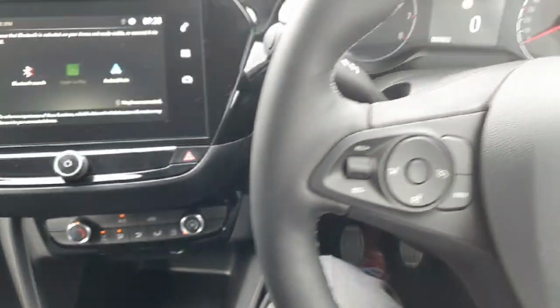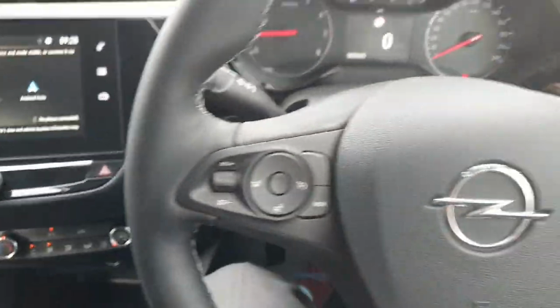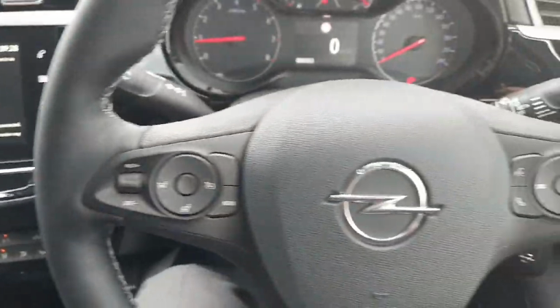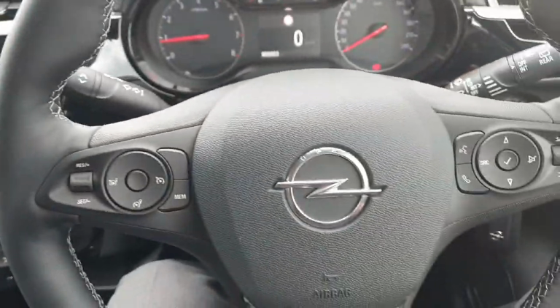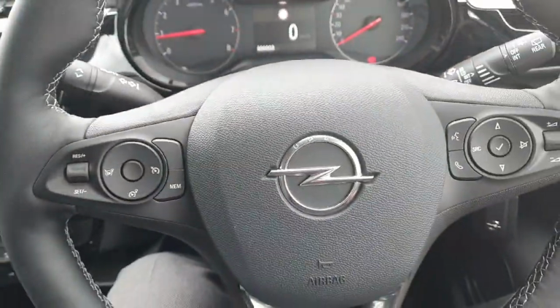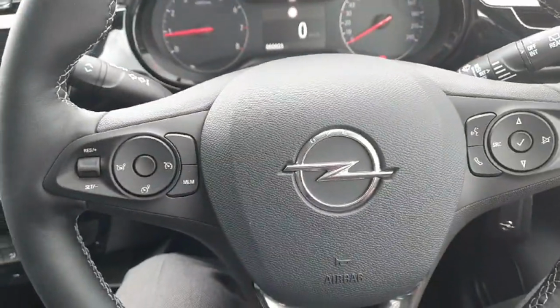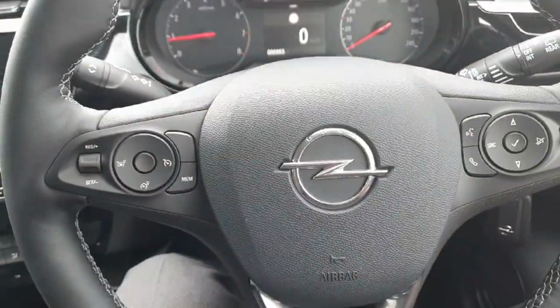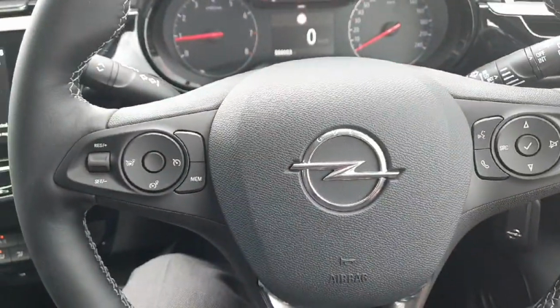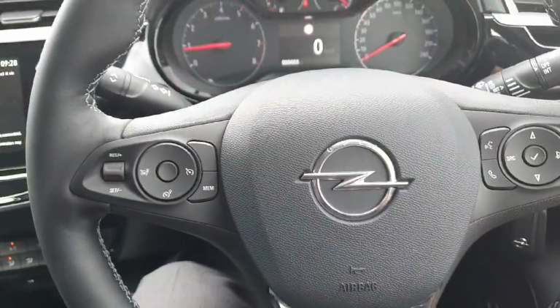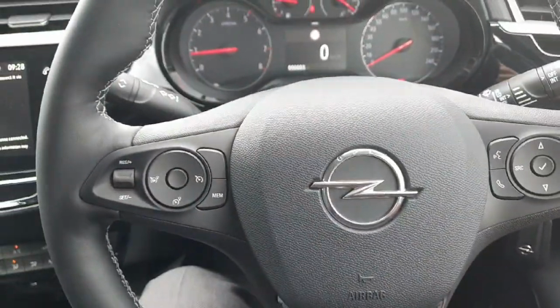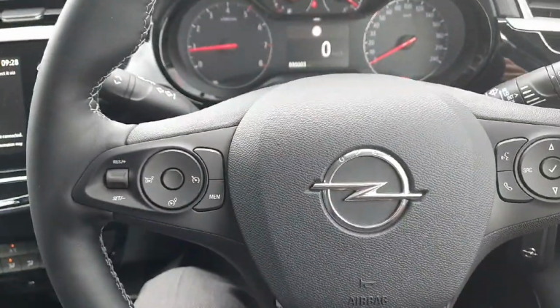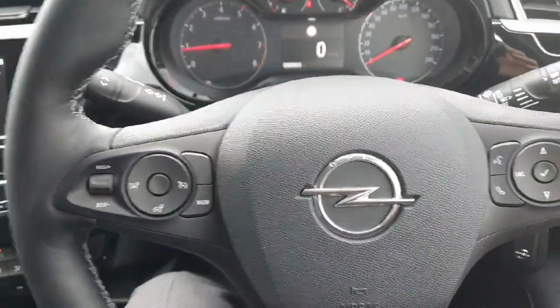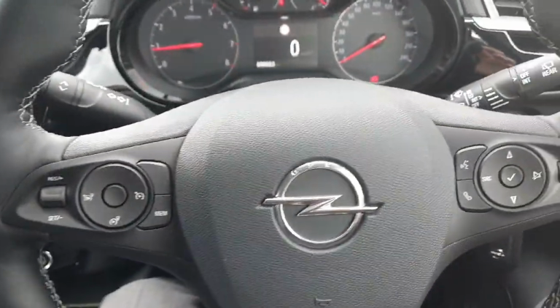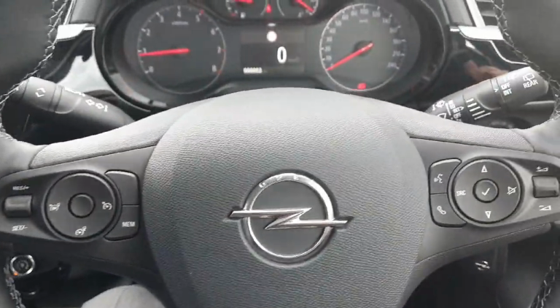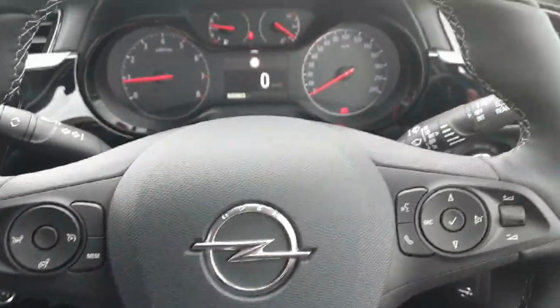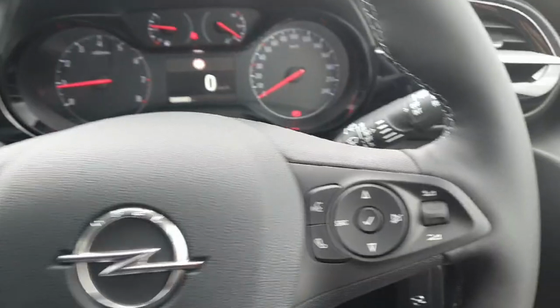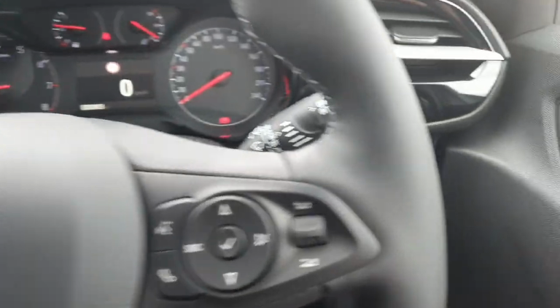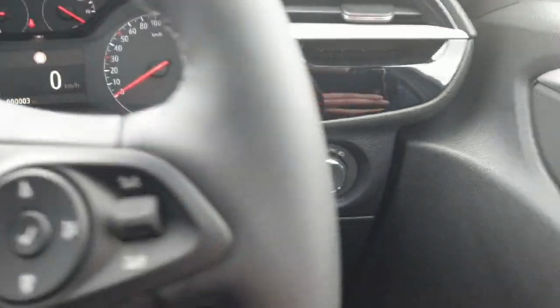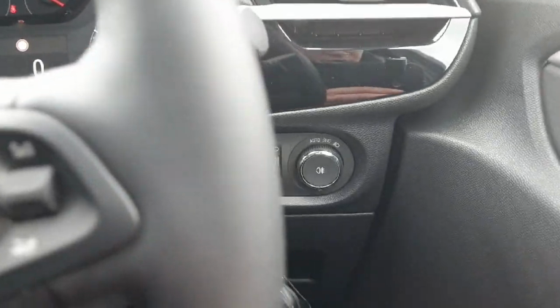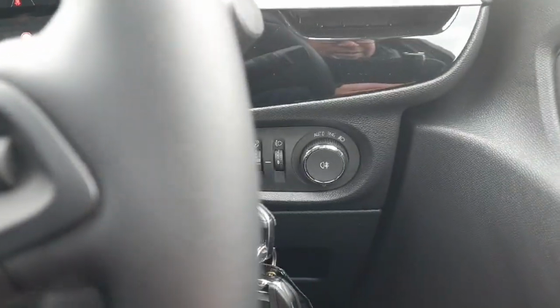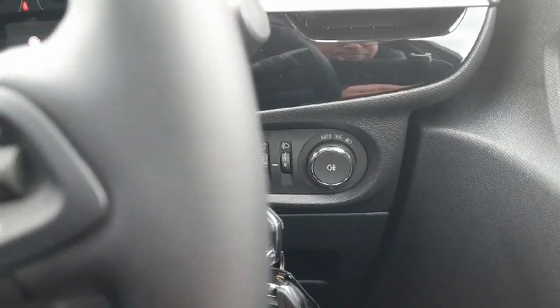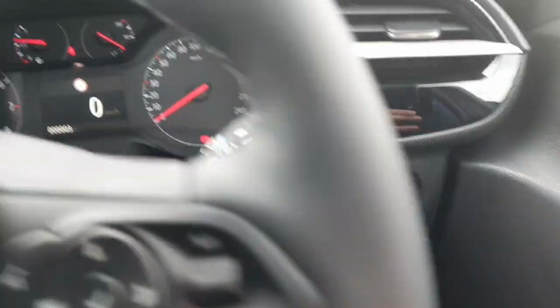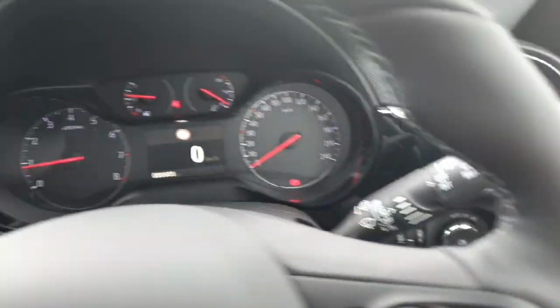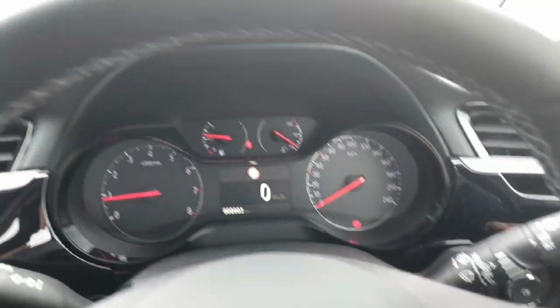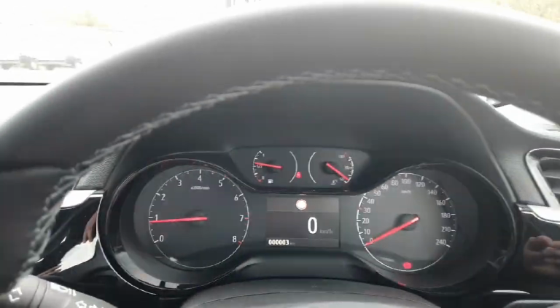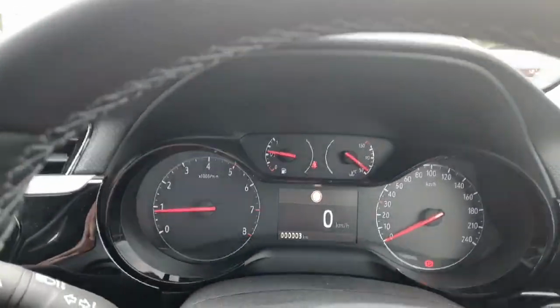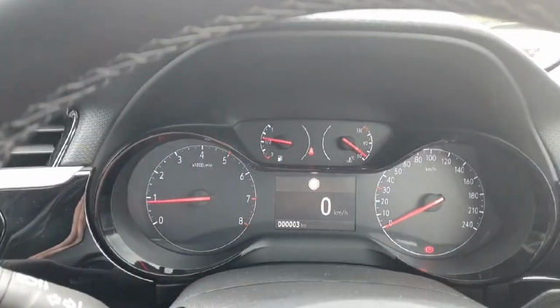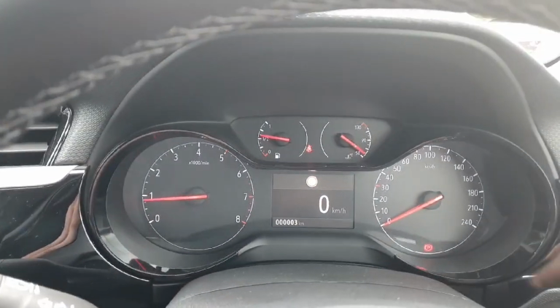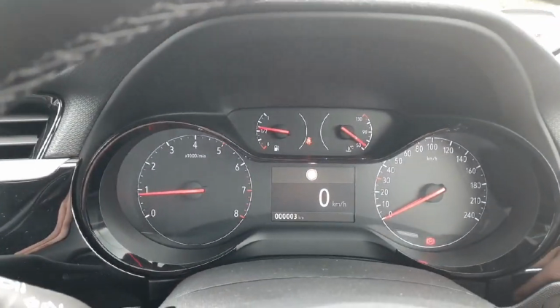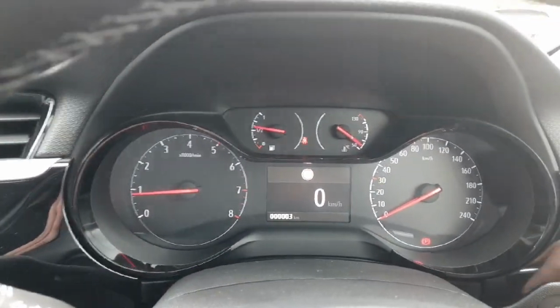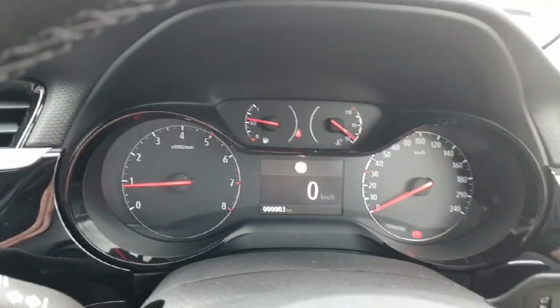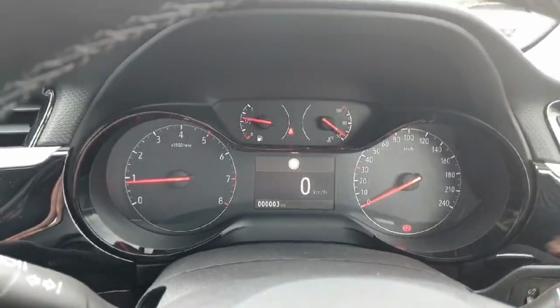Moving across to the lovely multifunction steering wheel with cruise control and speed limiter, all your telephone and radio controls, automatic lights, and delivery mileage on the clock.